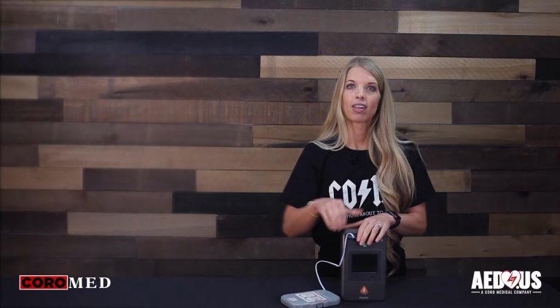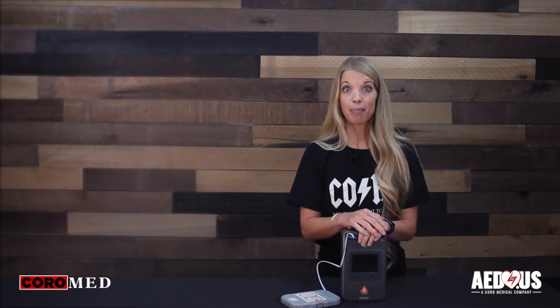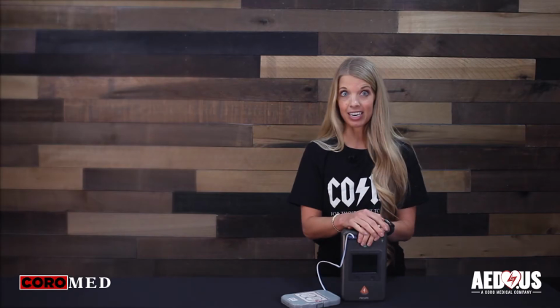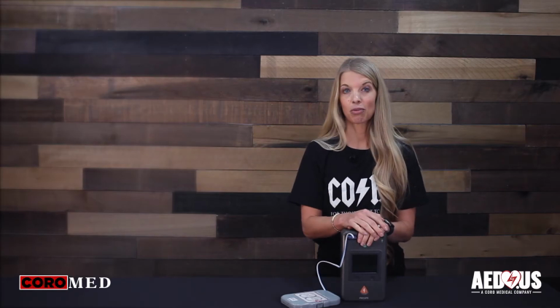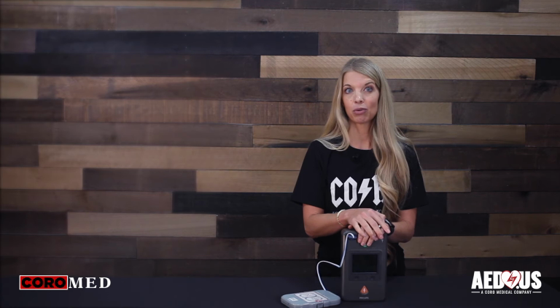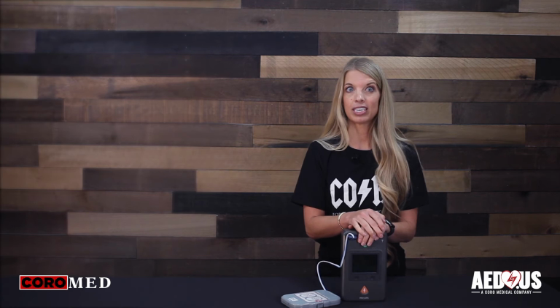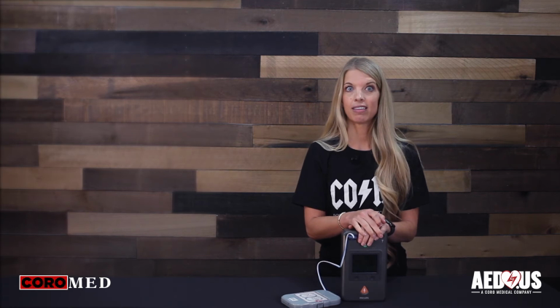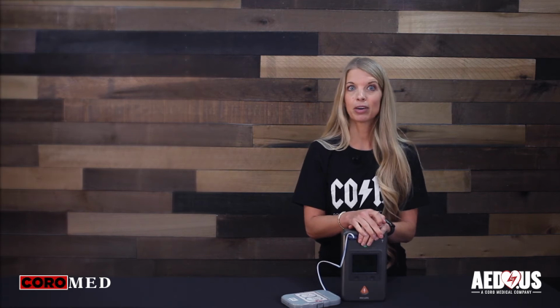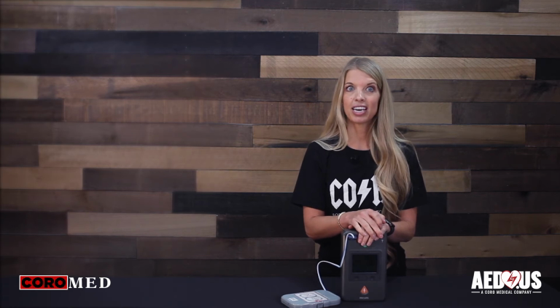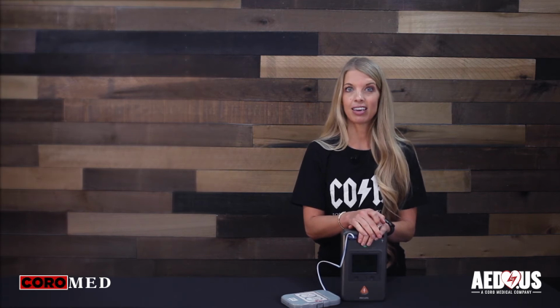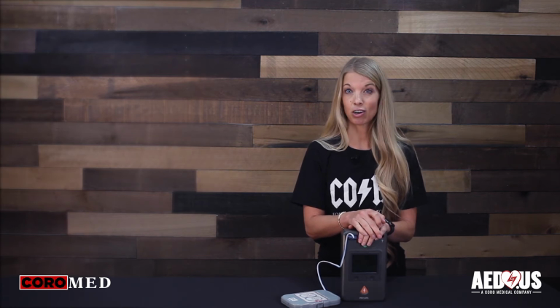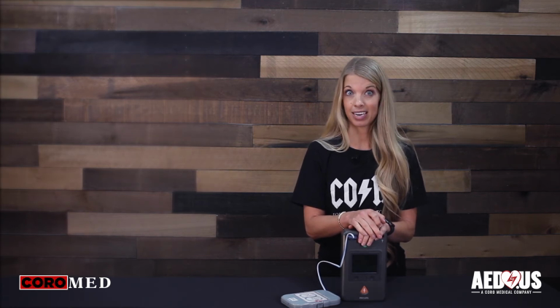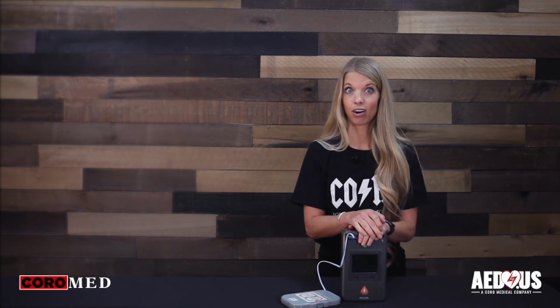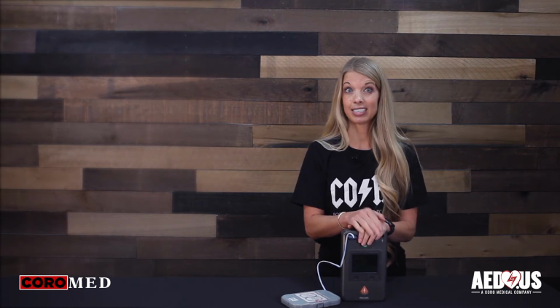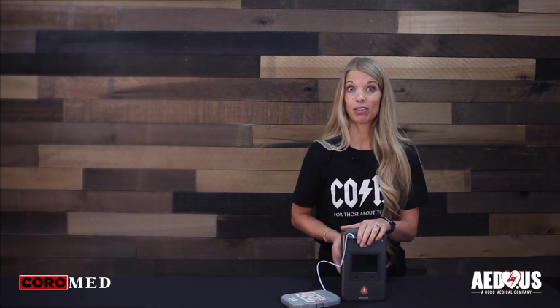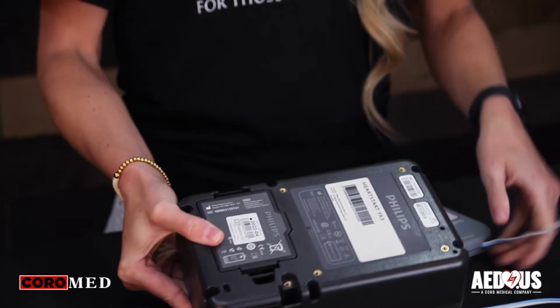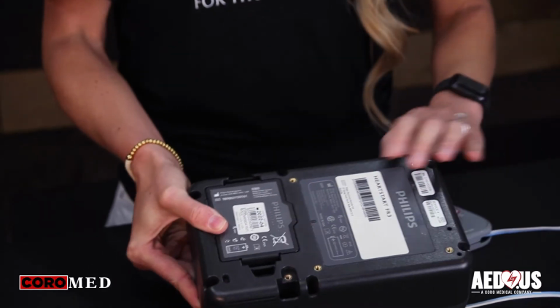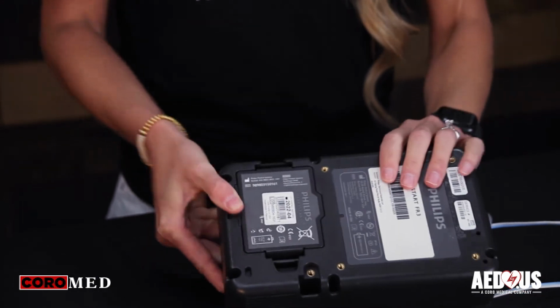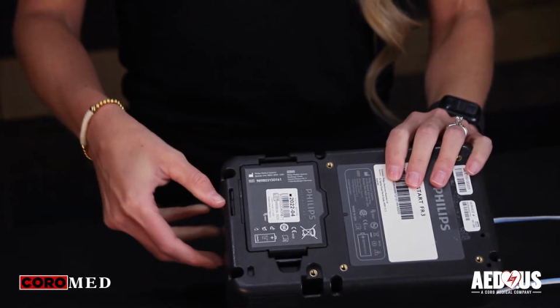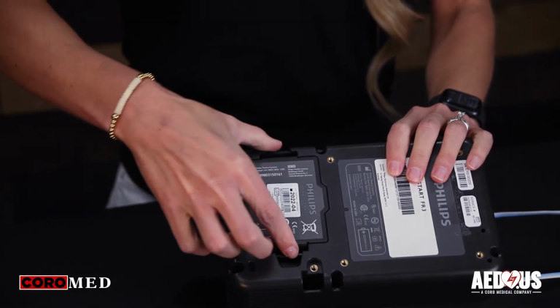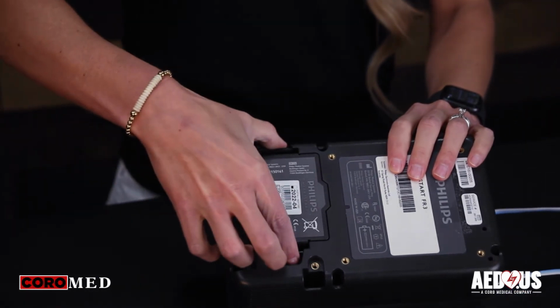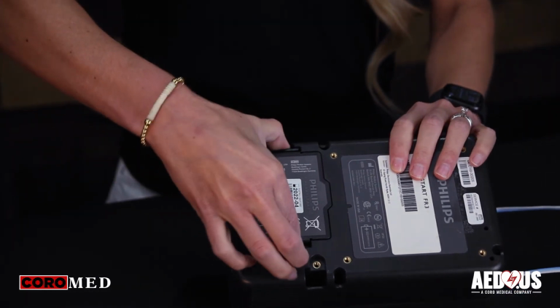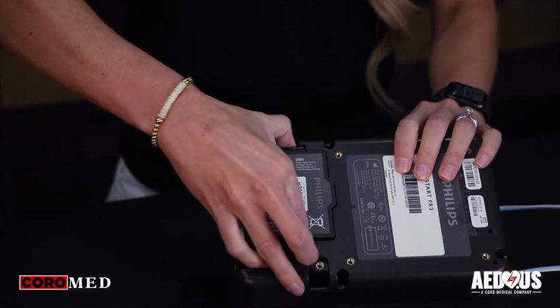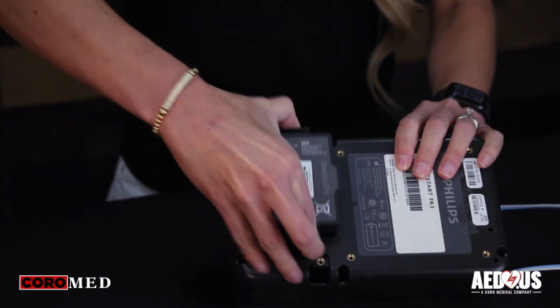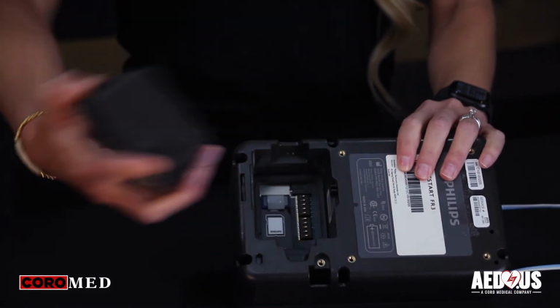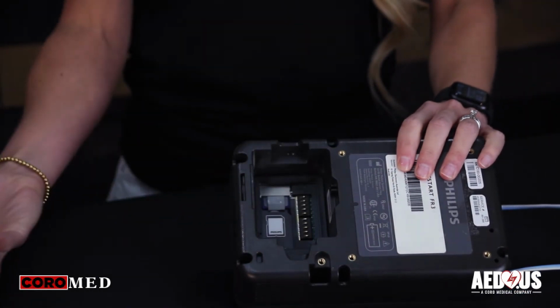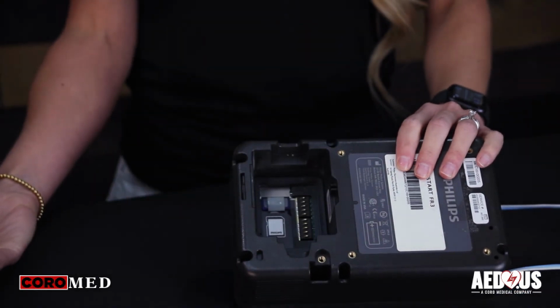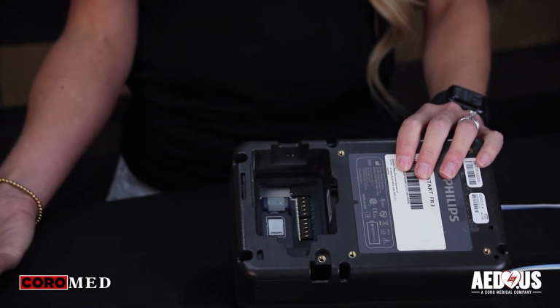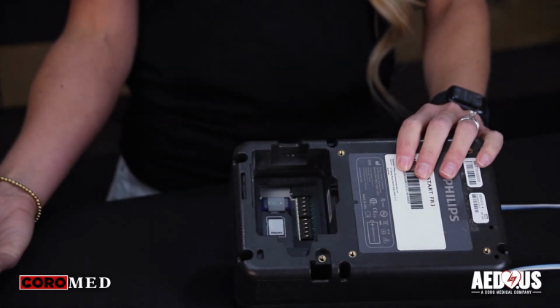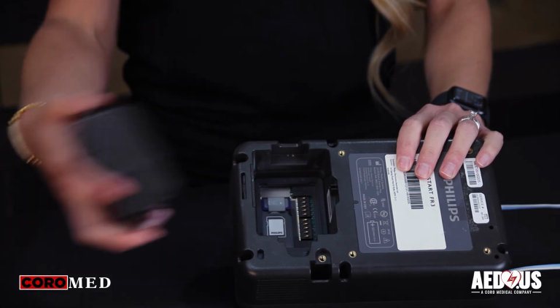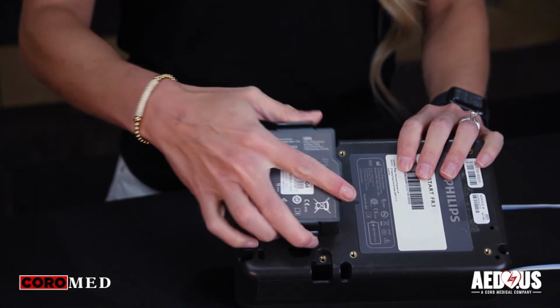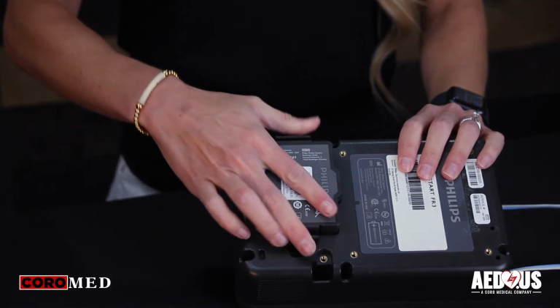The battery has a three-year warranty. The expiration date and the install by date are listed on the outside of the battery. To install or replace the battery, press the tabs on the back to remove the battery. Place the new battery in.